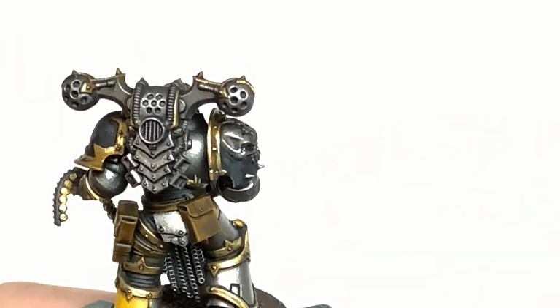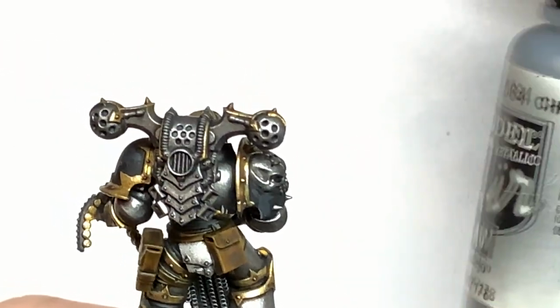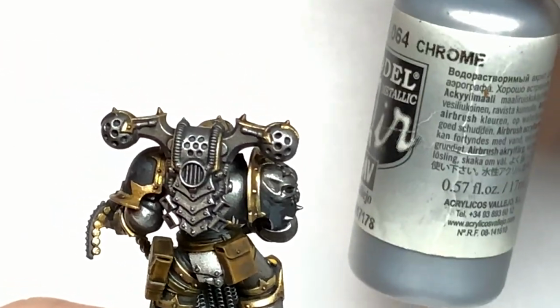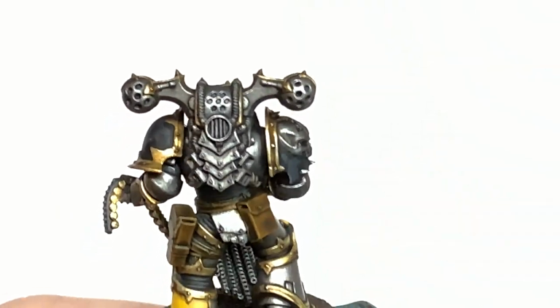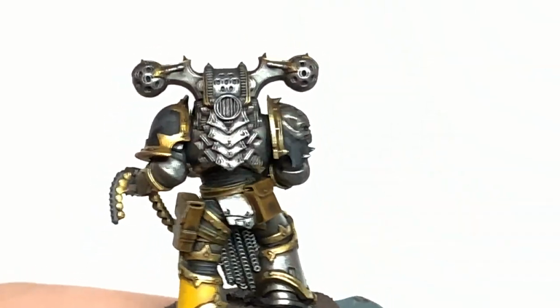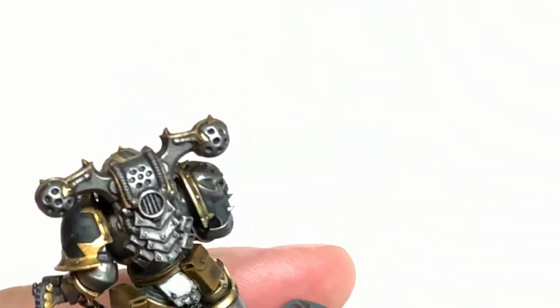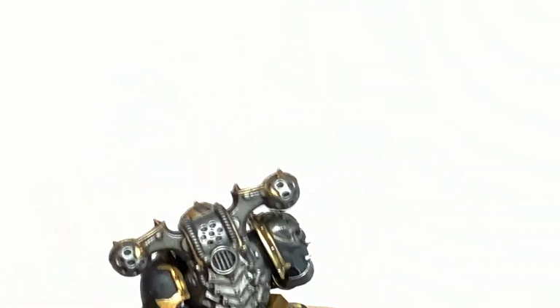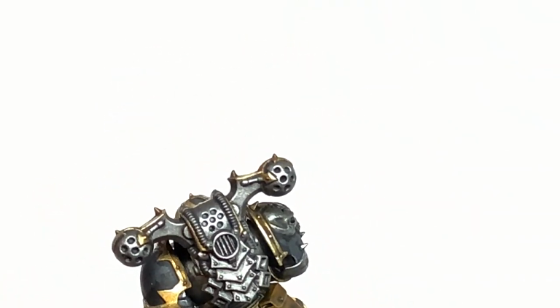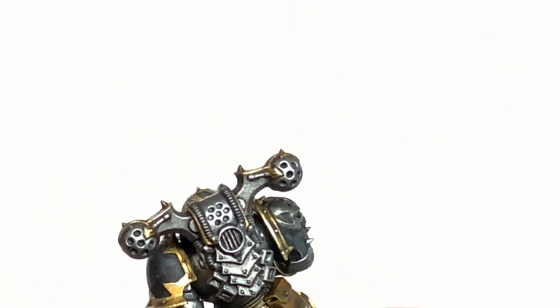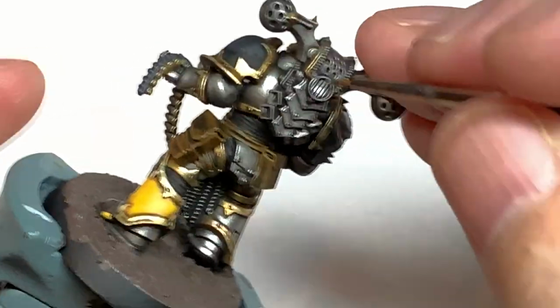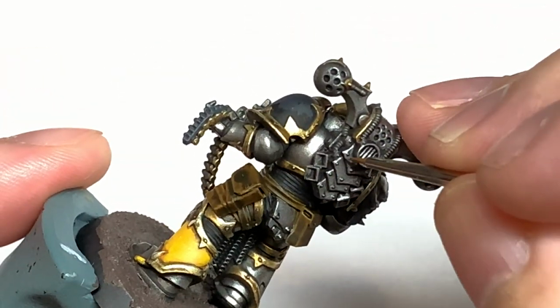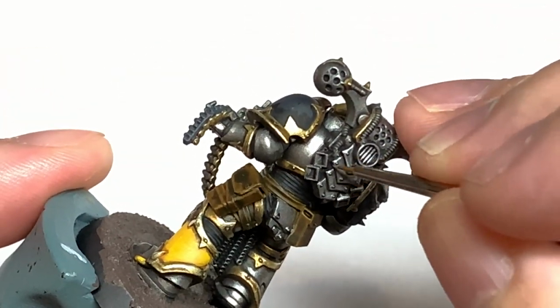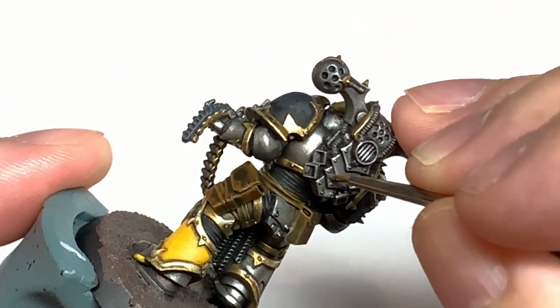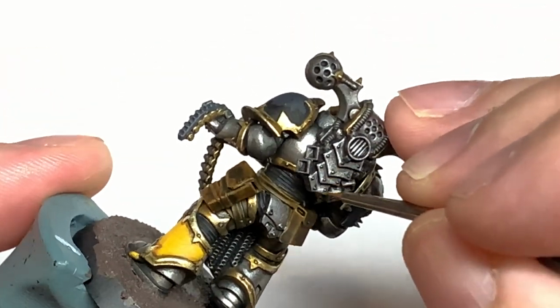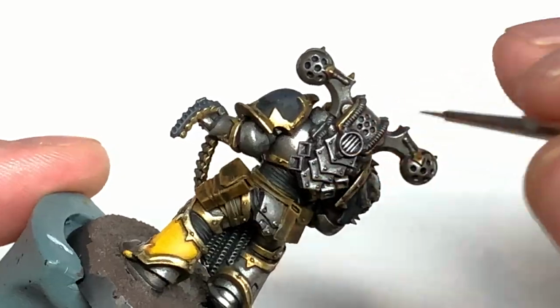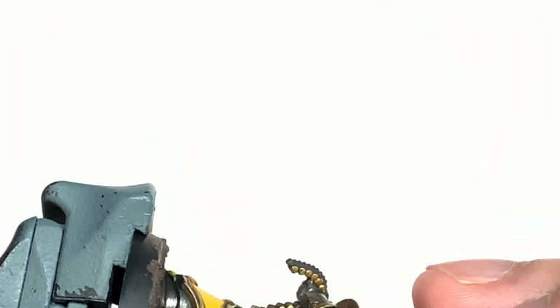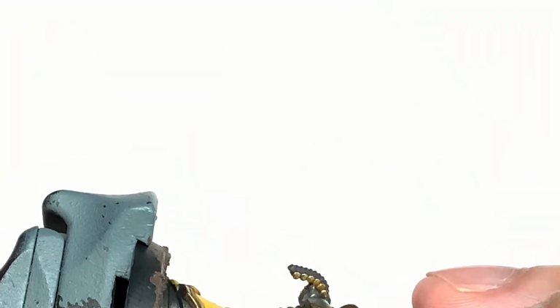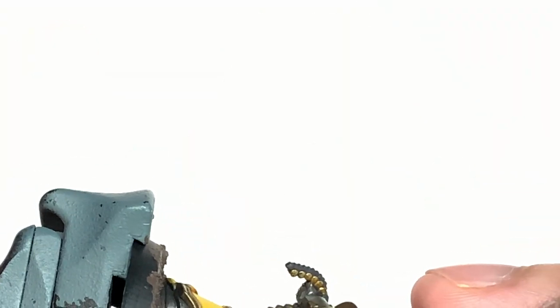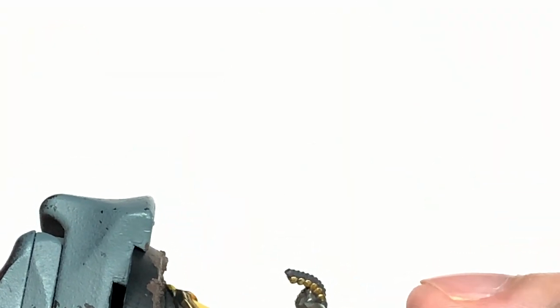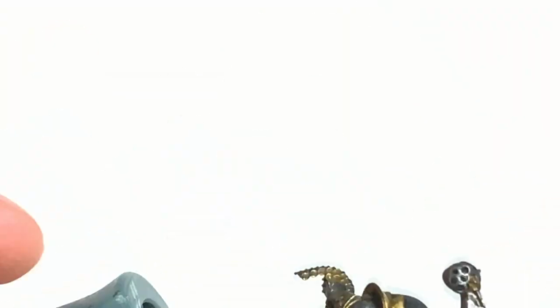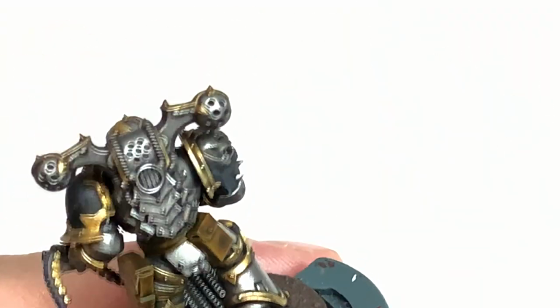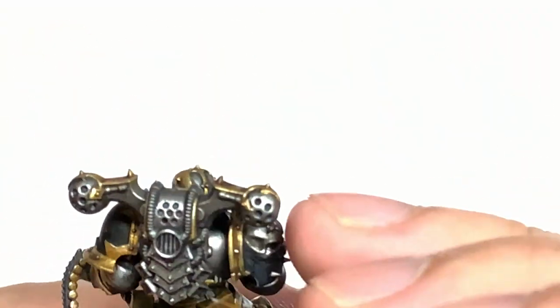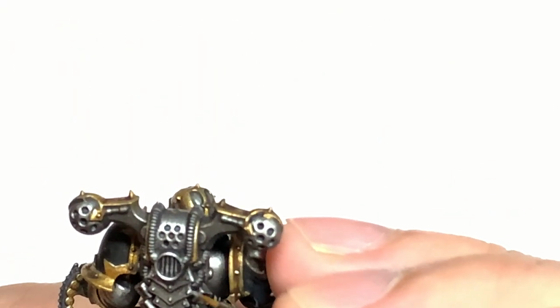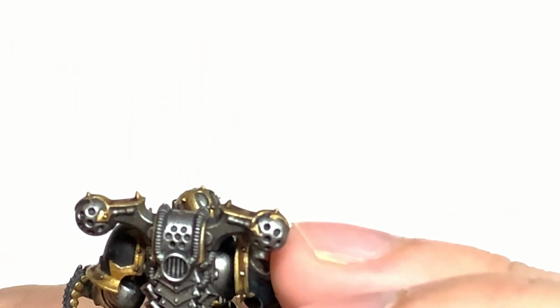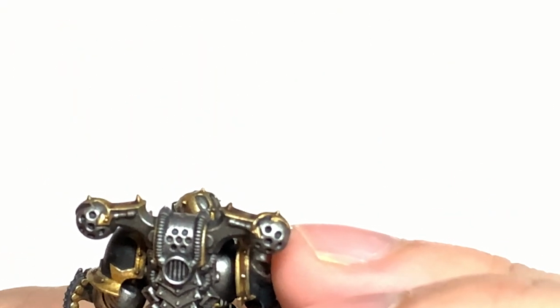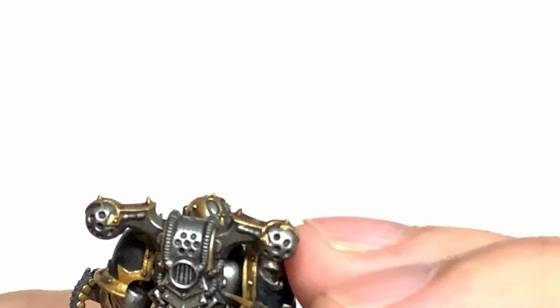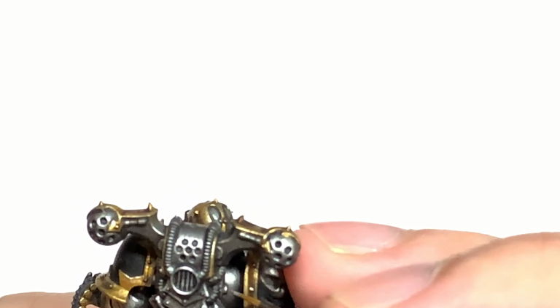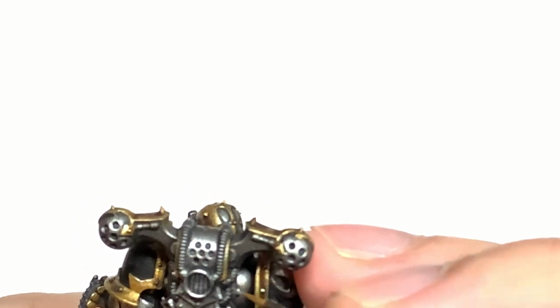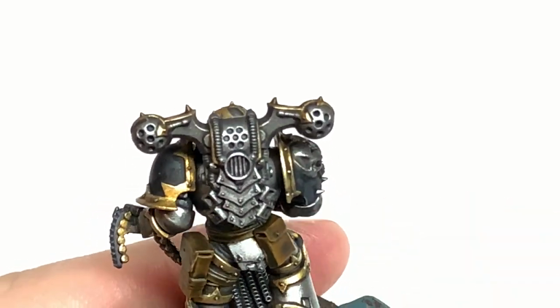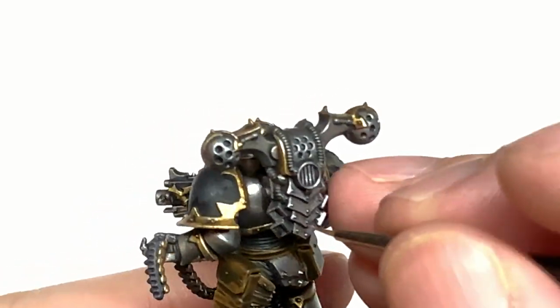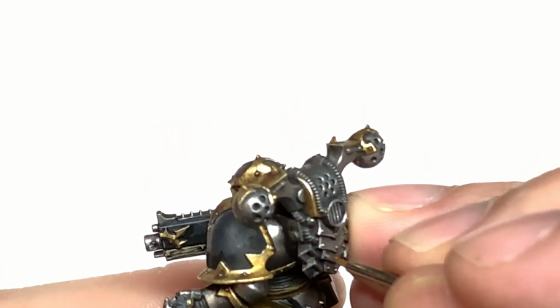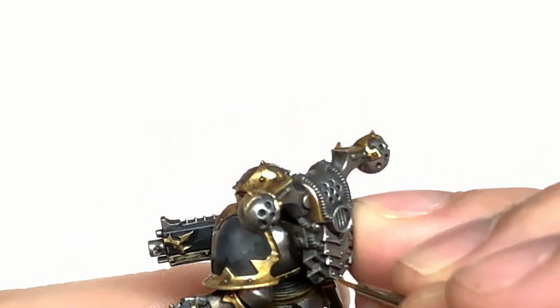I'm going to use a tiny little bit of Vallejo Model Air Chrome just to do some edge highlights on the silvery metallics. It's a good way of getting all those little edges and the tops and bottoms of details to show up. Just use a little bit of that to do some of the edges and it'll get them standing out great.